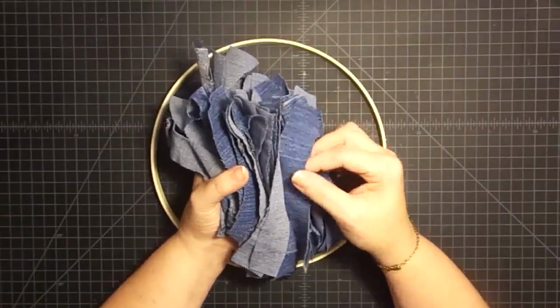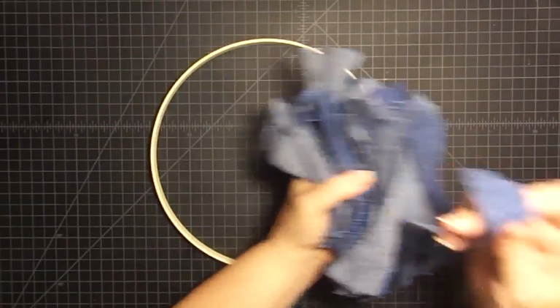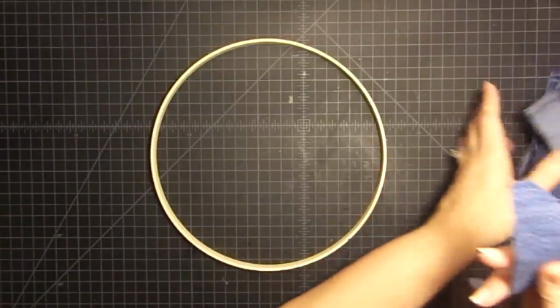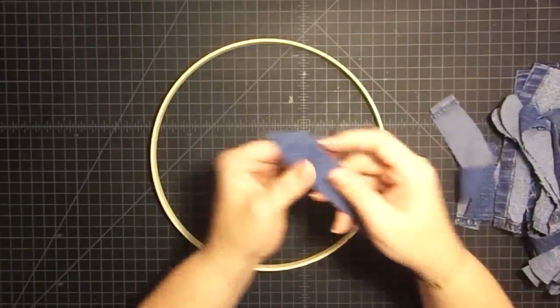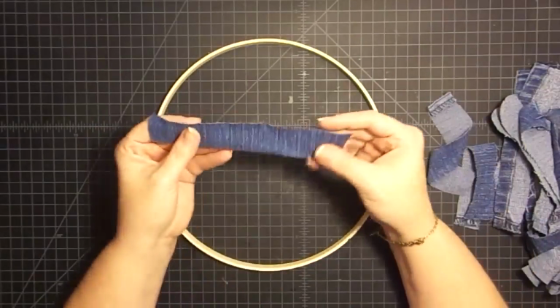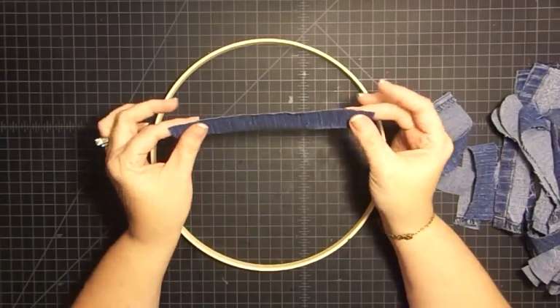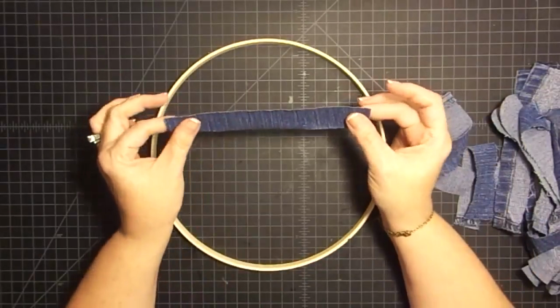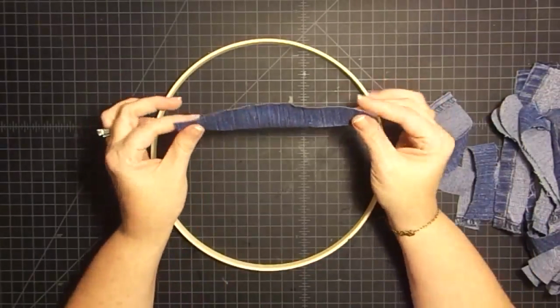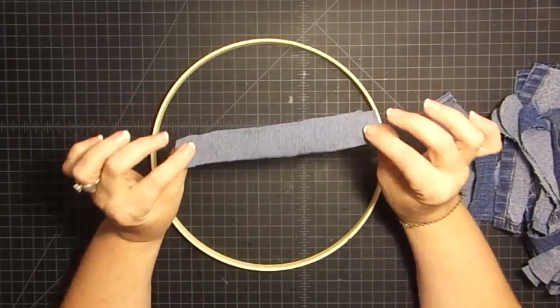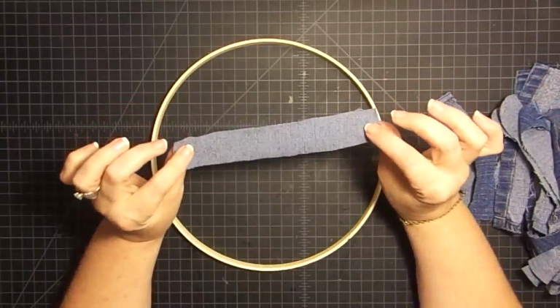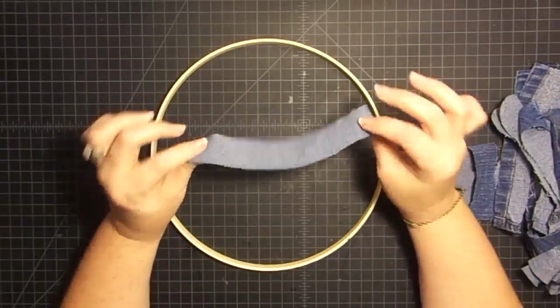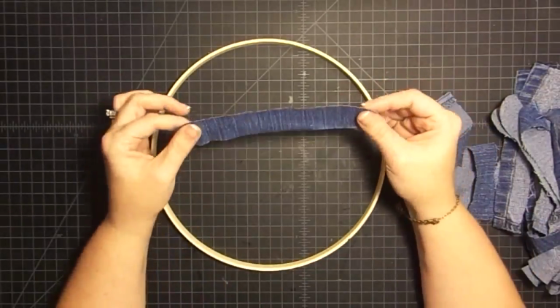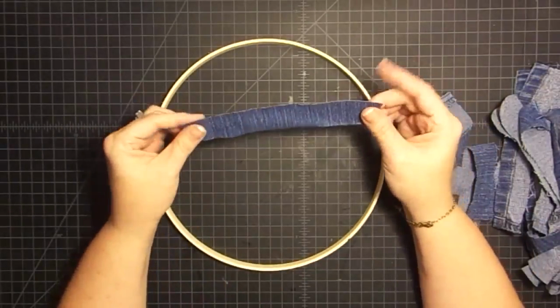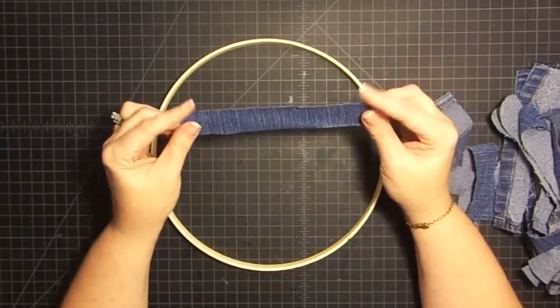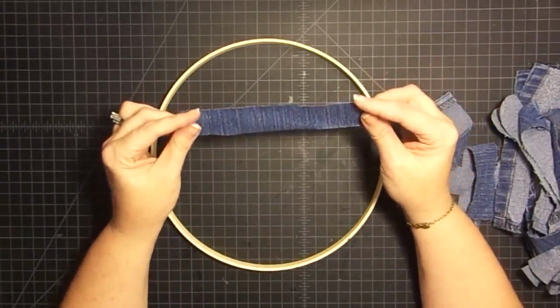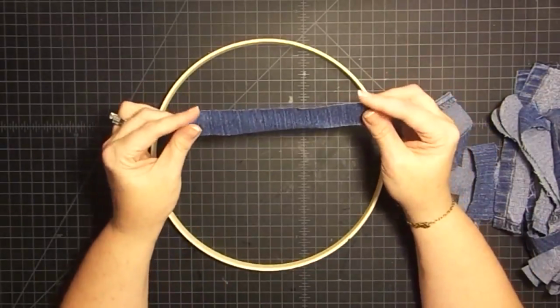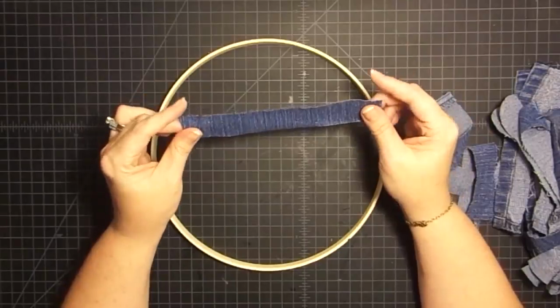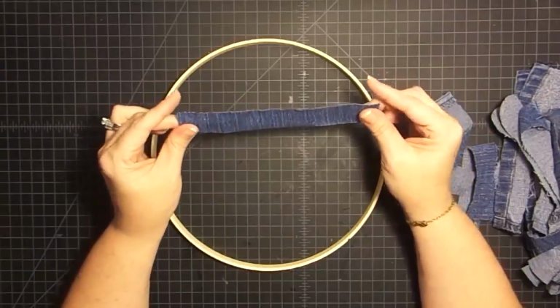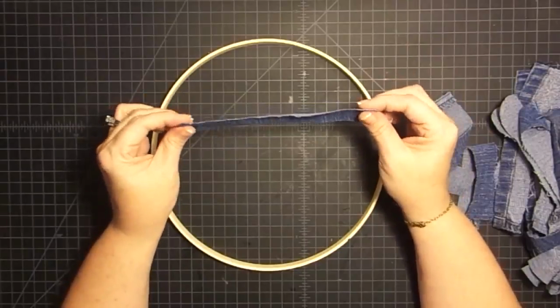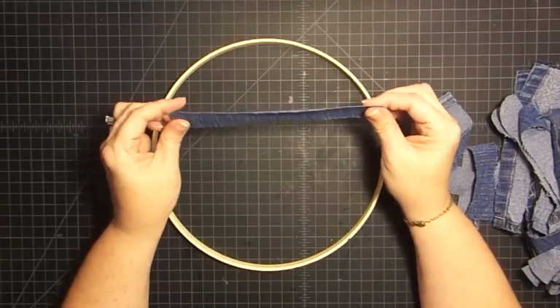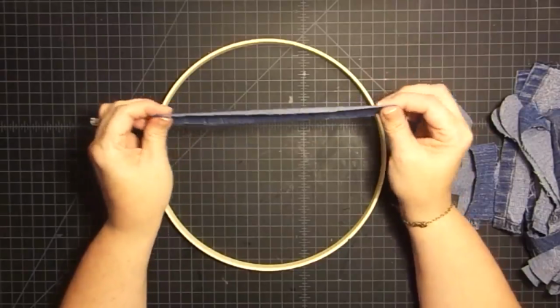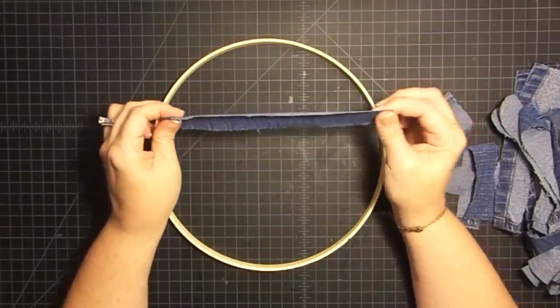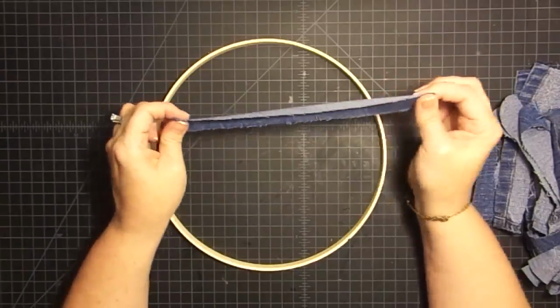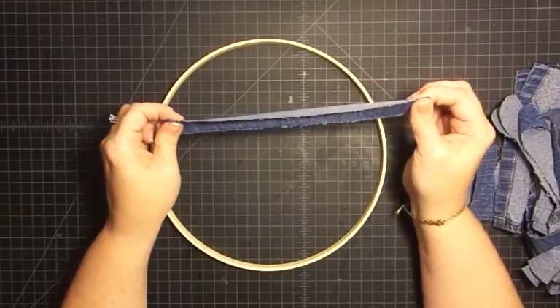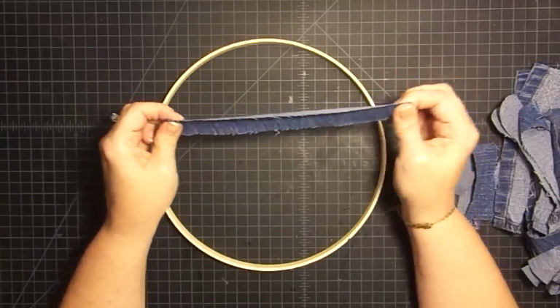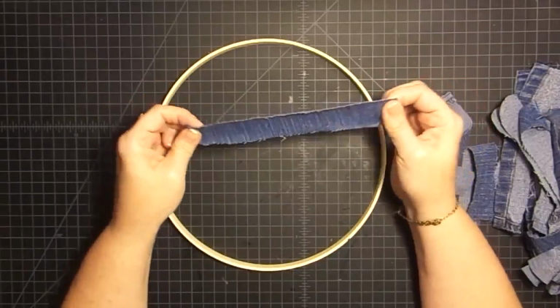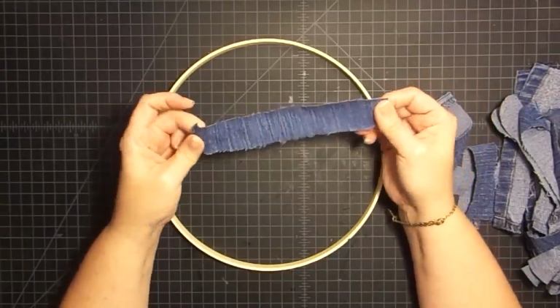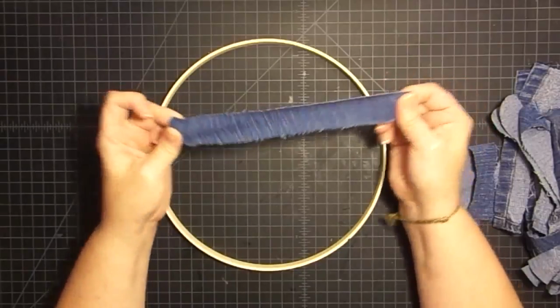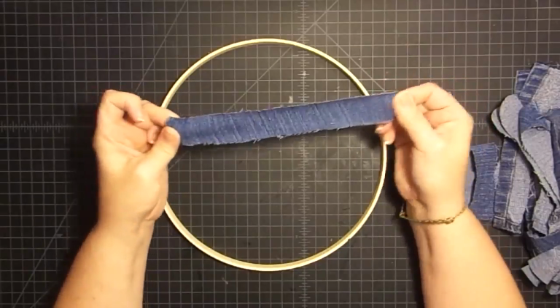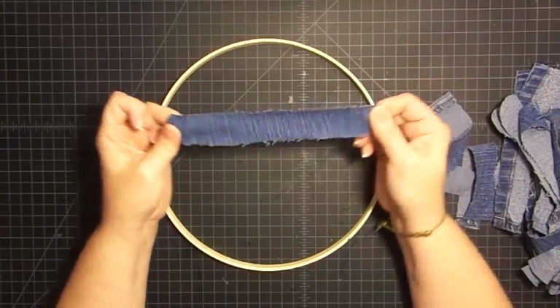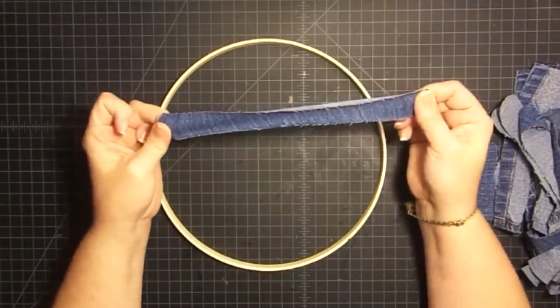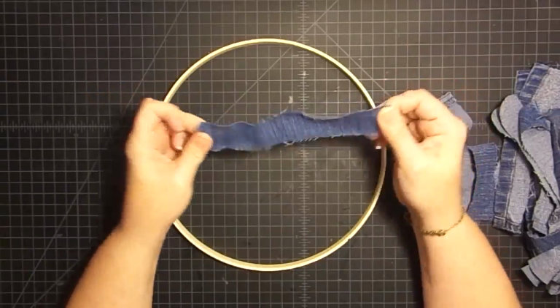I cut some strips. These are about six inches long, but about an inch to an inch and a quarter wide. They're kind of stretchy jeans, and that's good because that will help the ends to ravel a little bit.